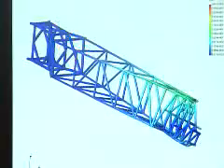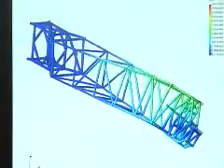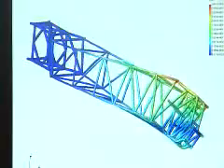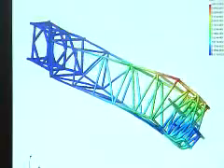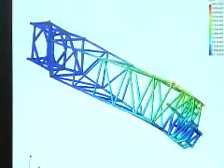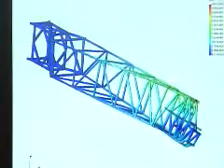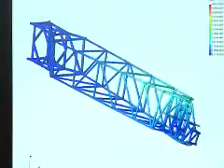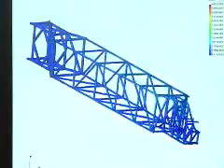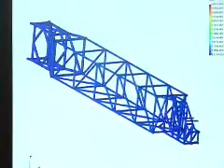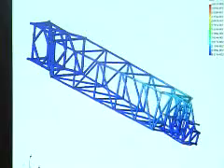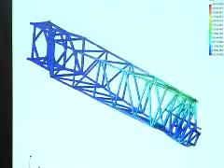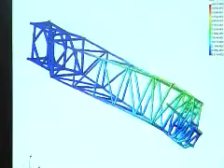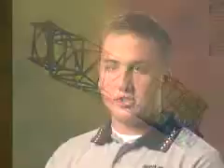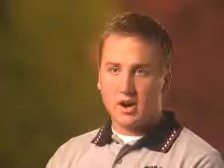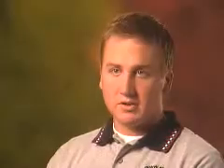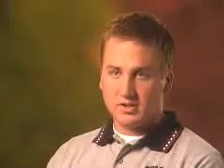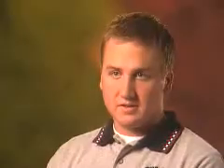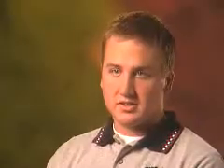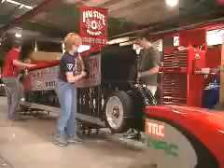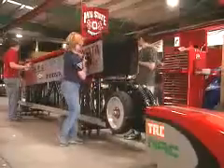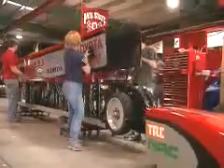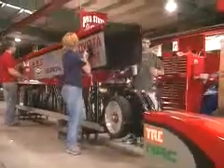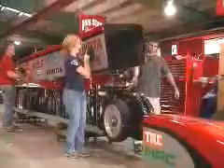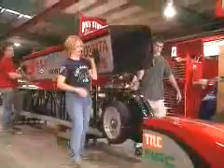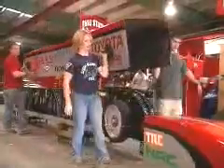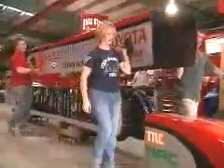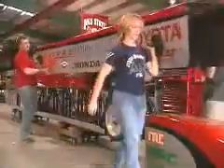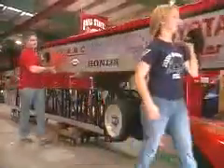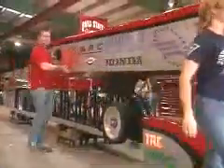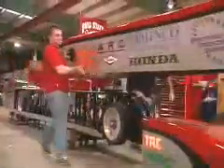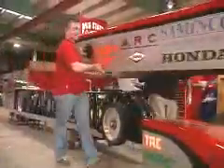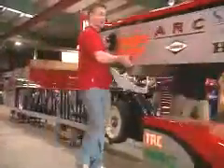We did FEA analysis on the chassis at that time. We built a one-third scale model after we did CFD testing. In 2002 we actually started the build of the chassis, the body, and things like that.